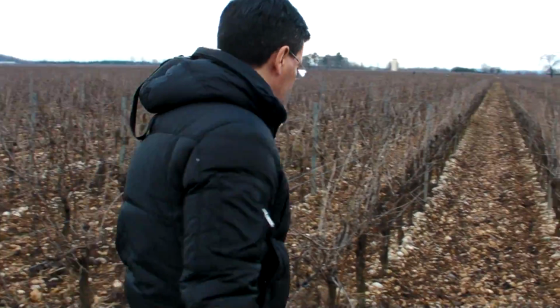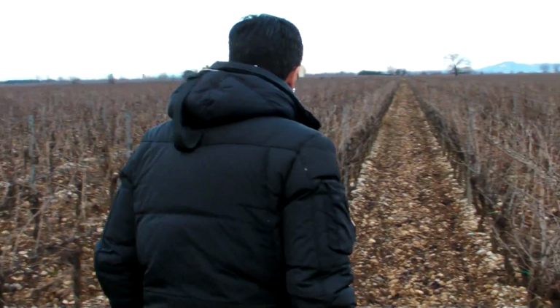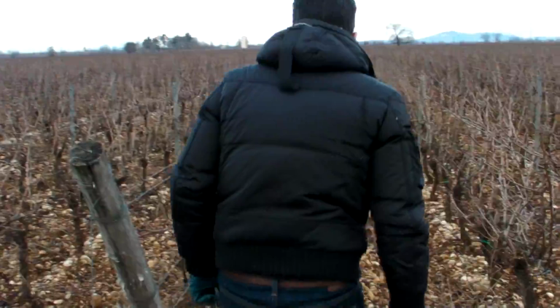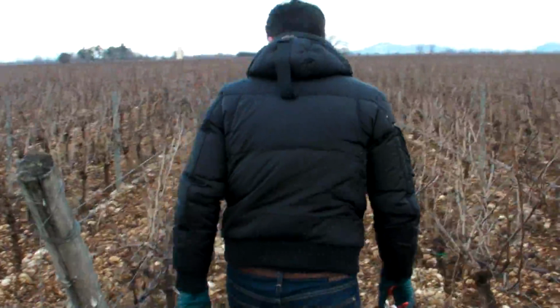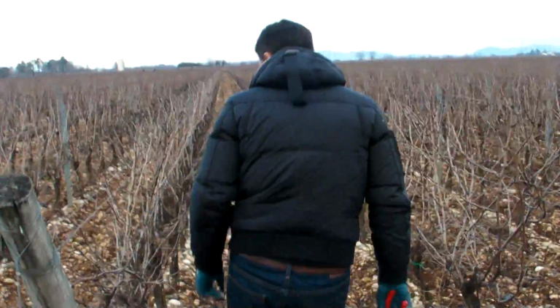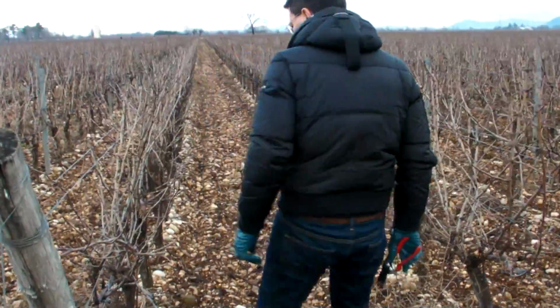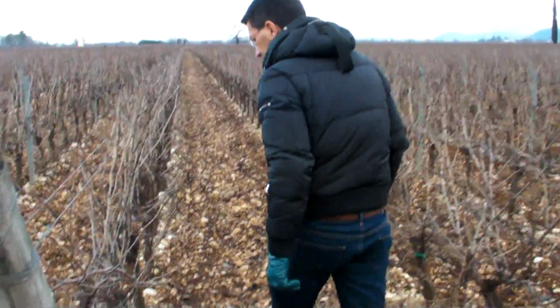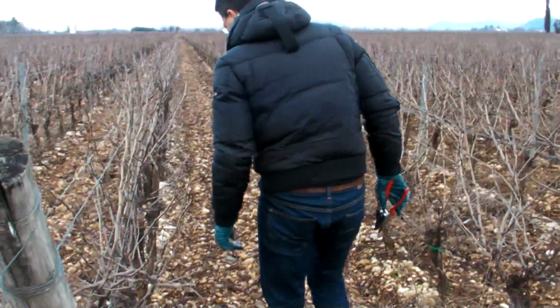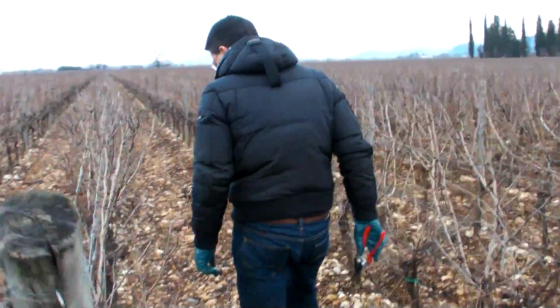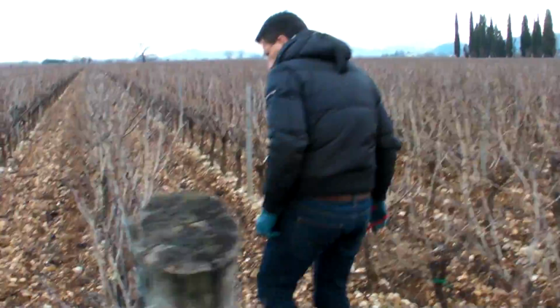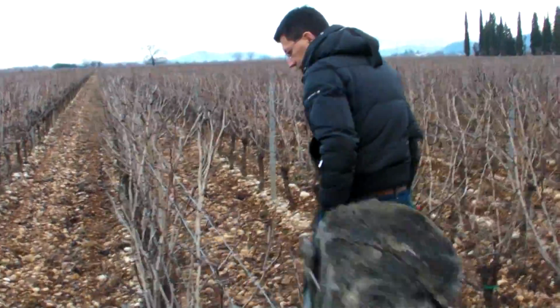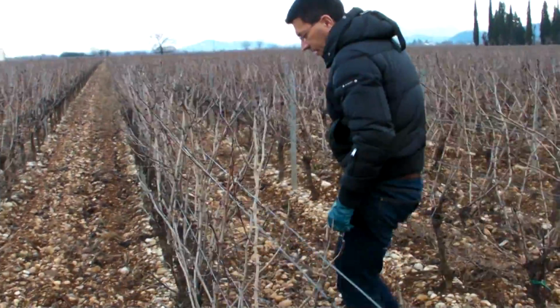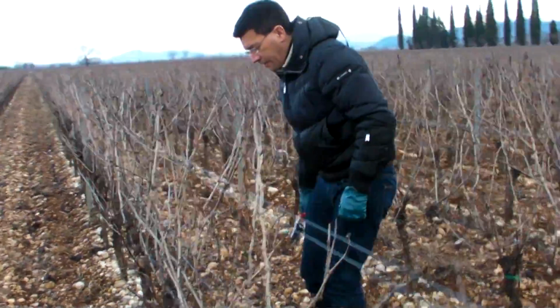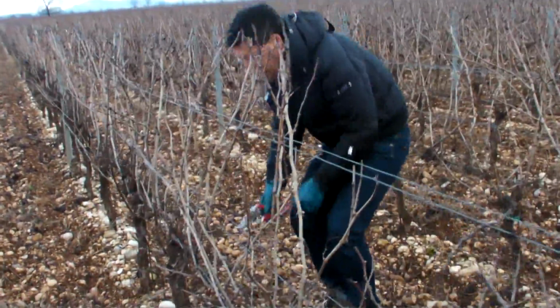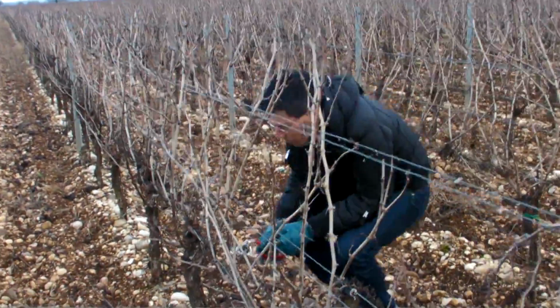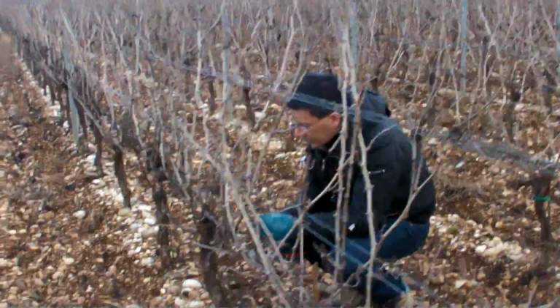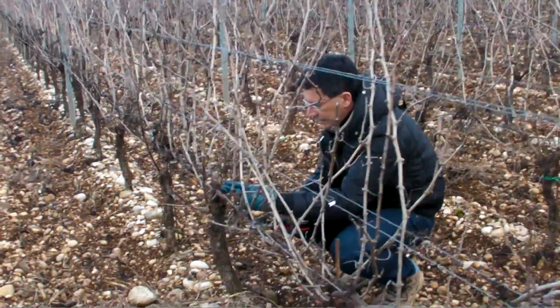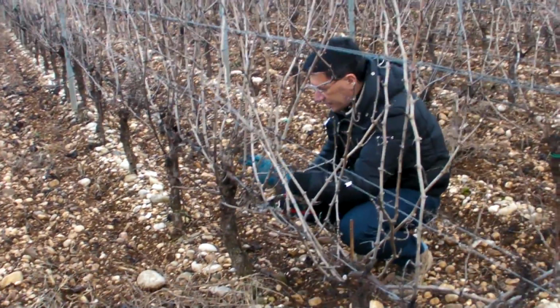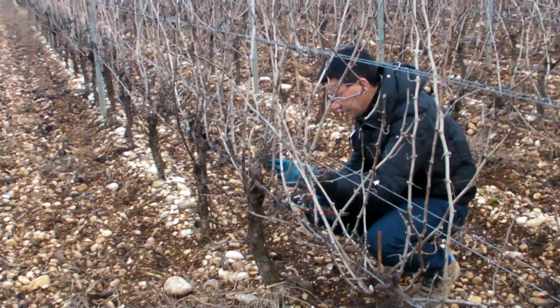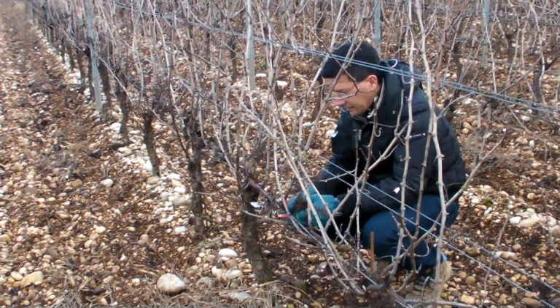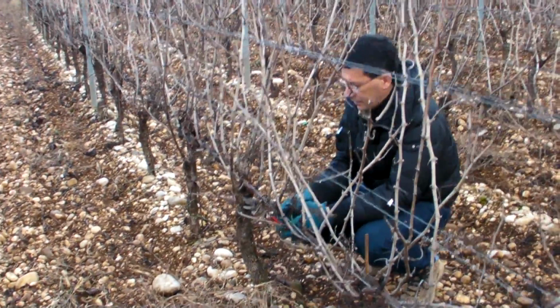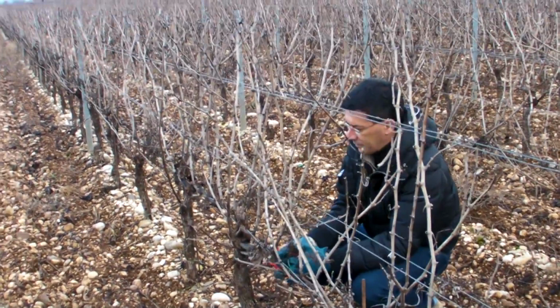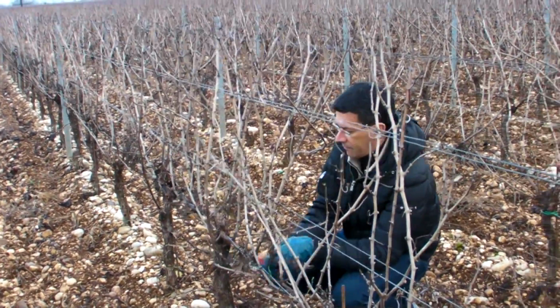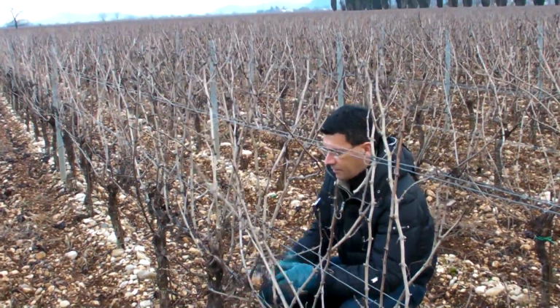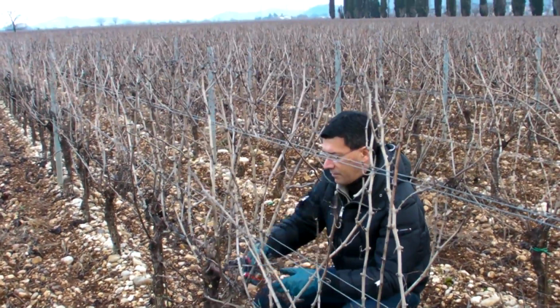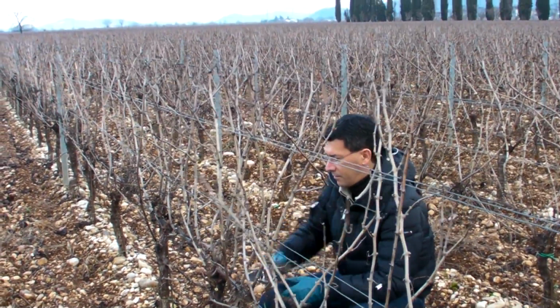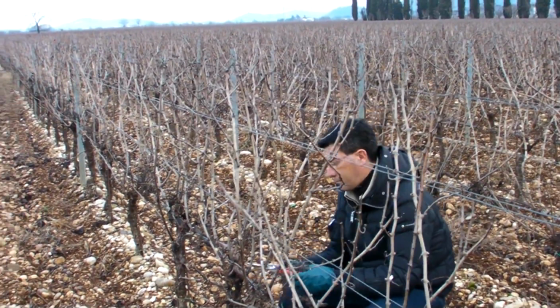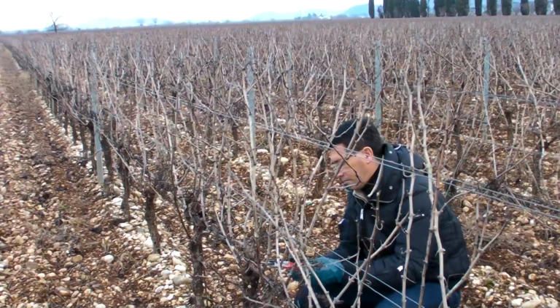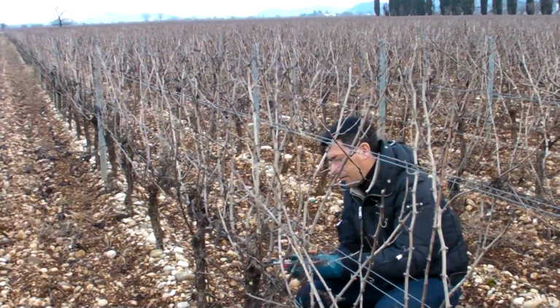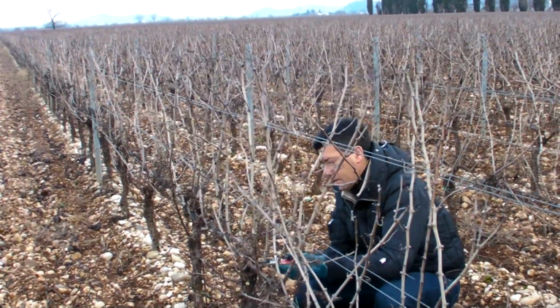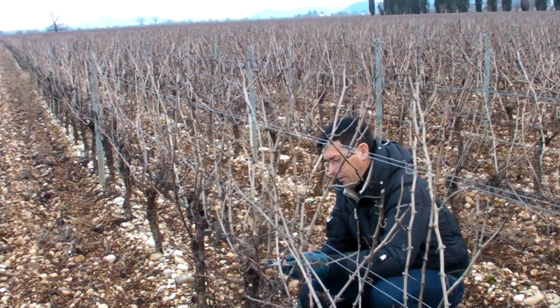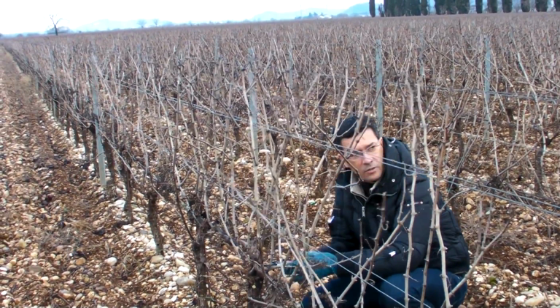So now, these haven't been ruined yet. And this is the — these vines were planted in 2003.